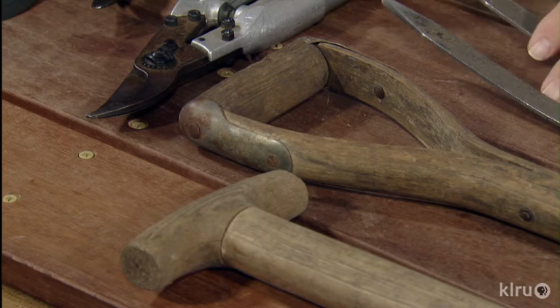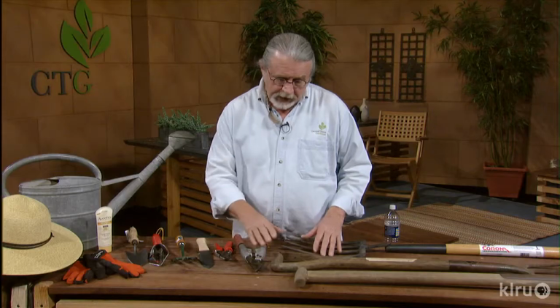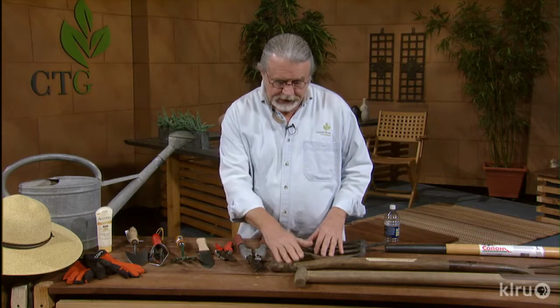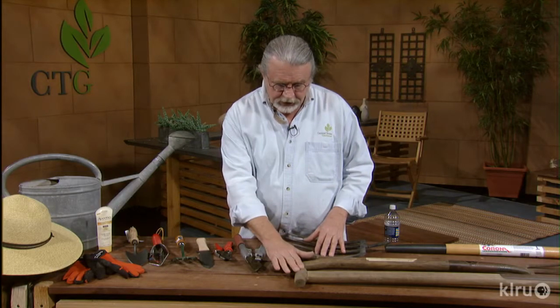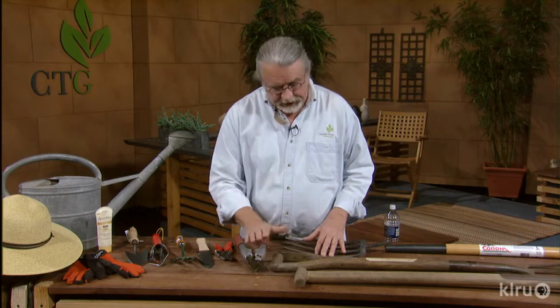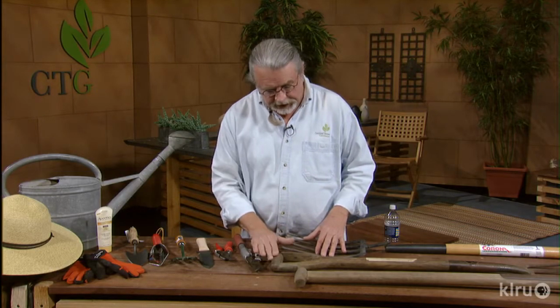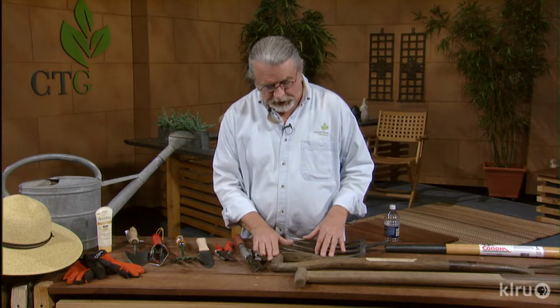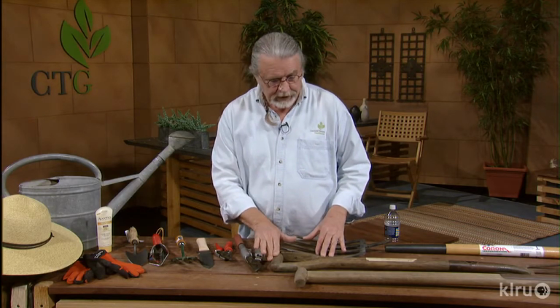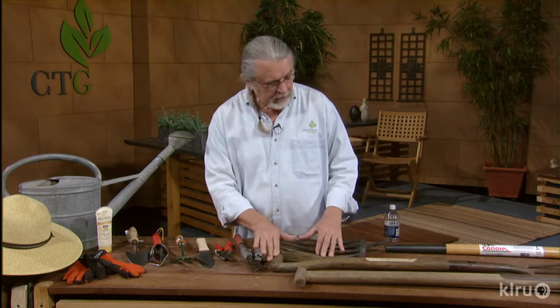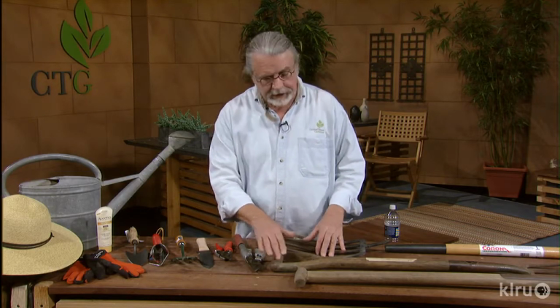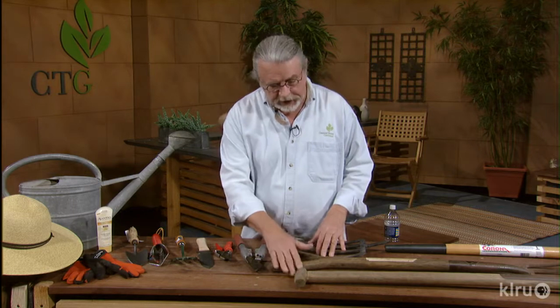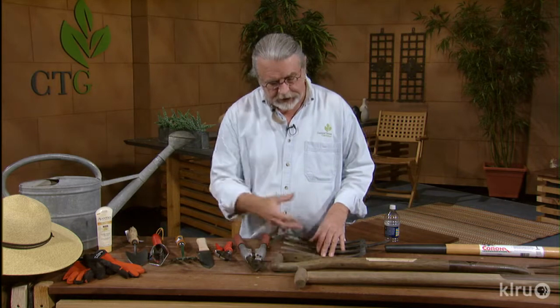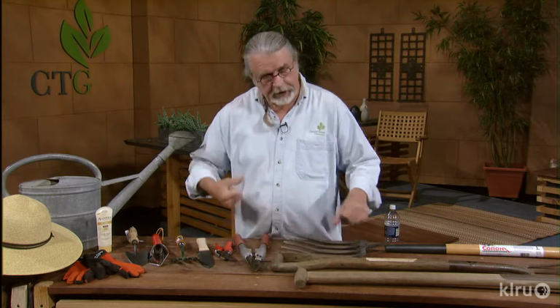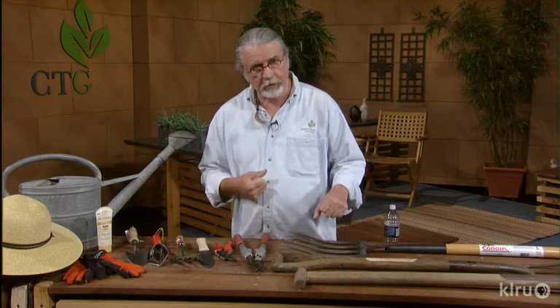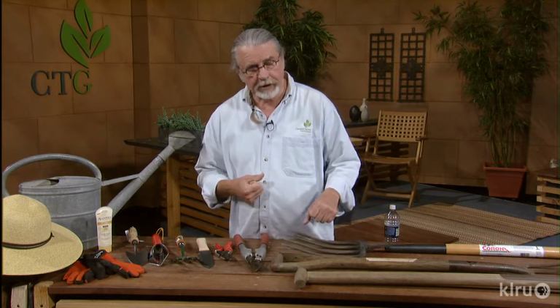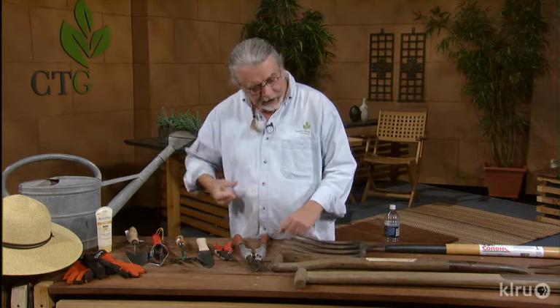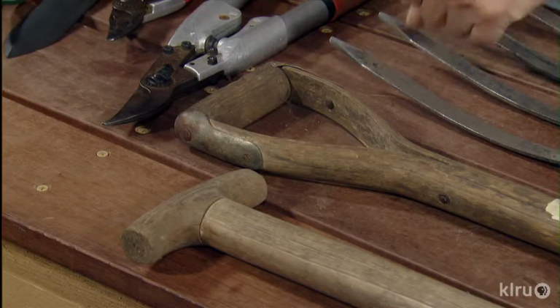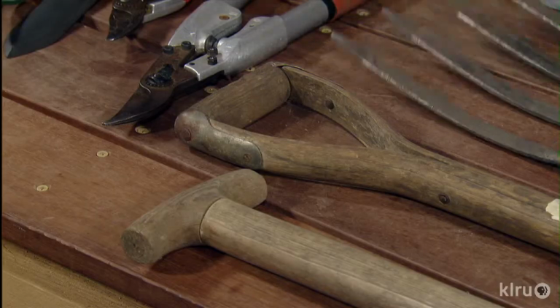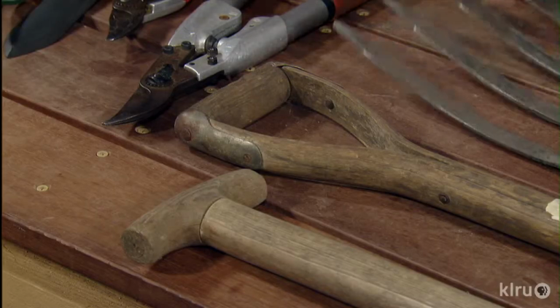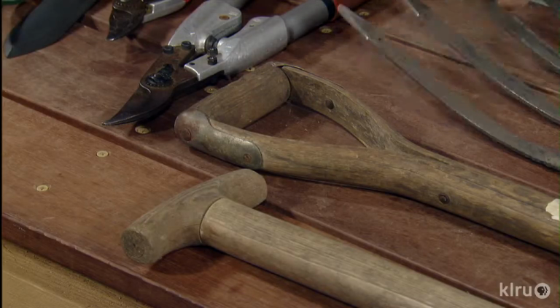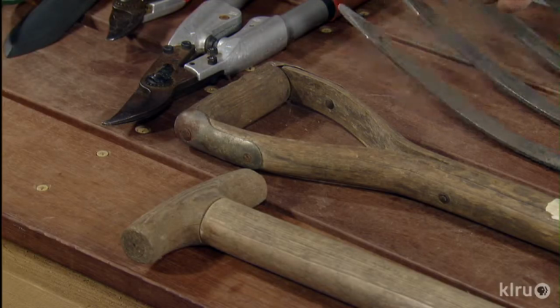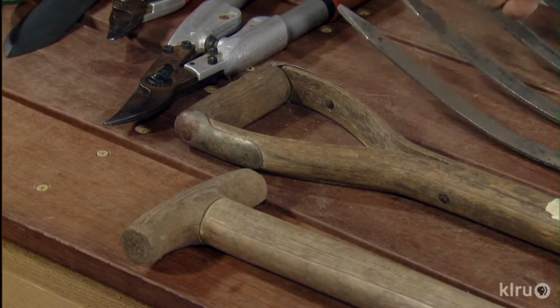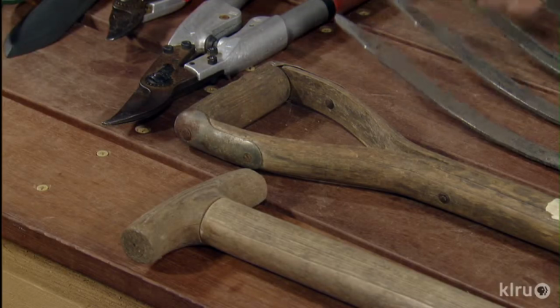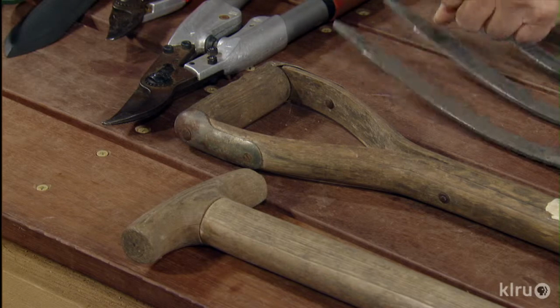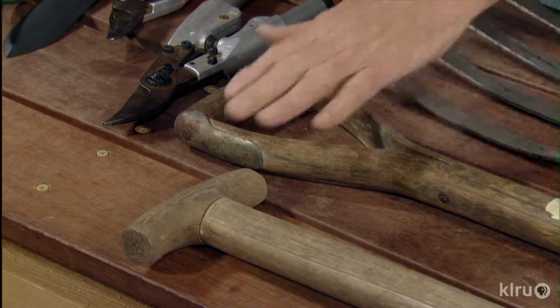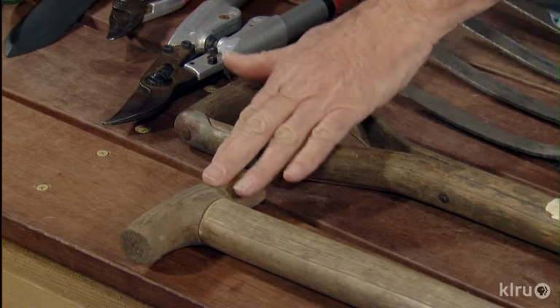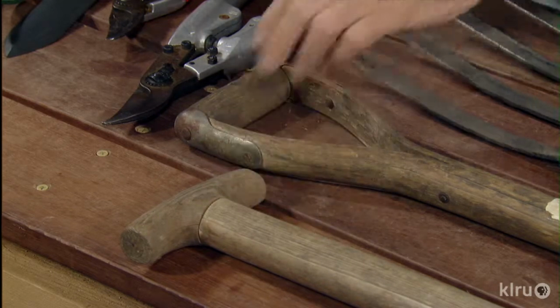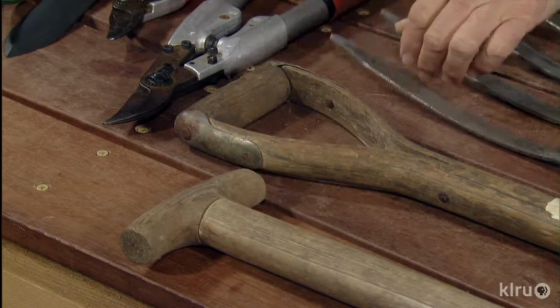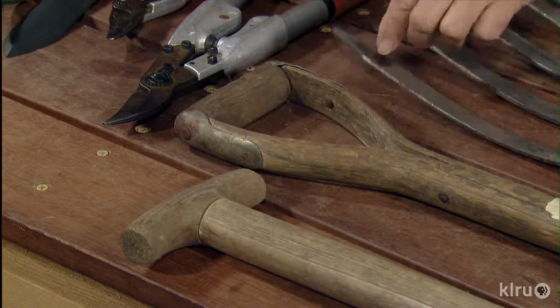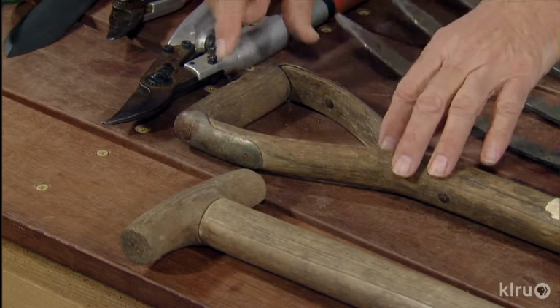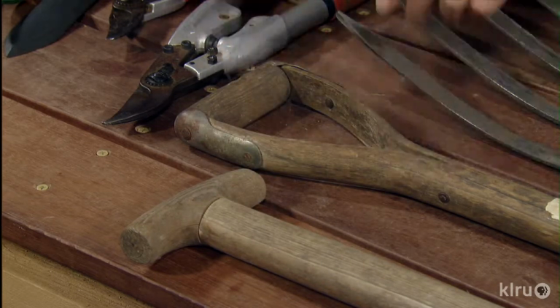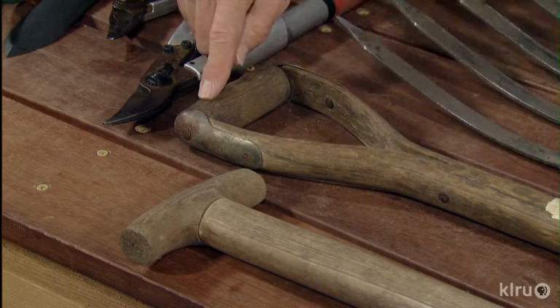Then I like the T handle and the D handle. The T handle is very comfortable for me. I like to use it for driving a shovel into the soil or a garden fork. This is really nice.